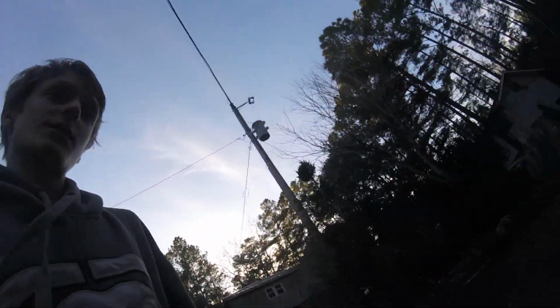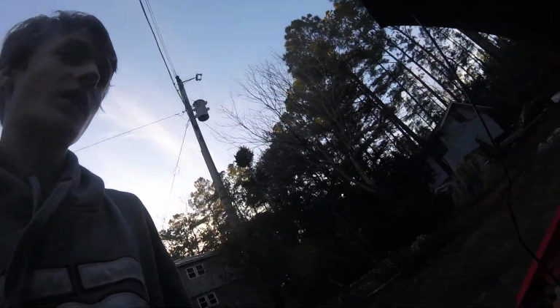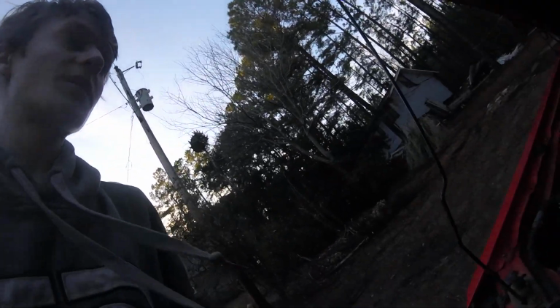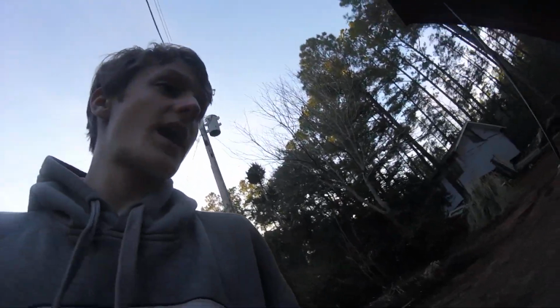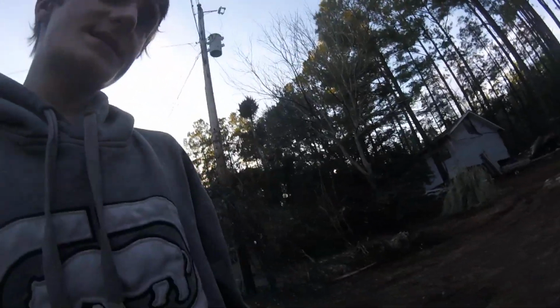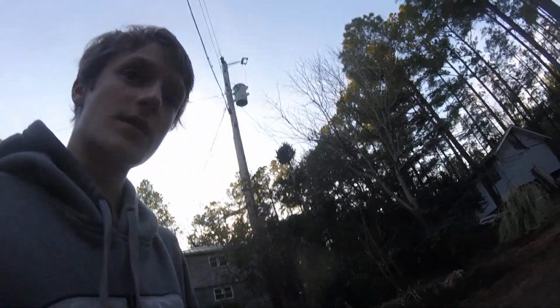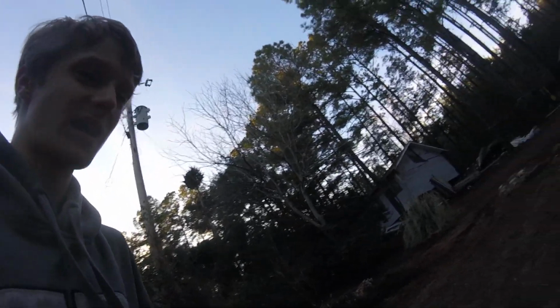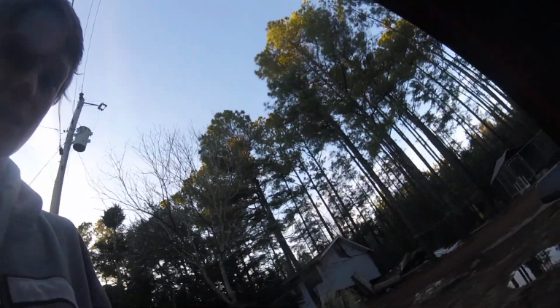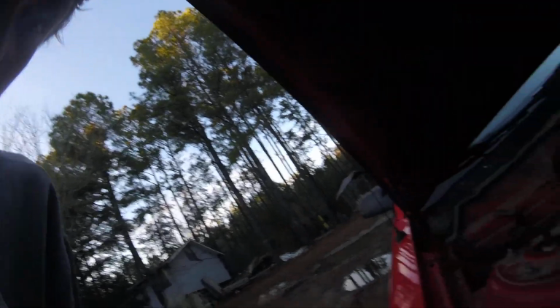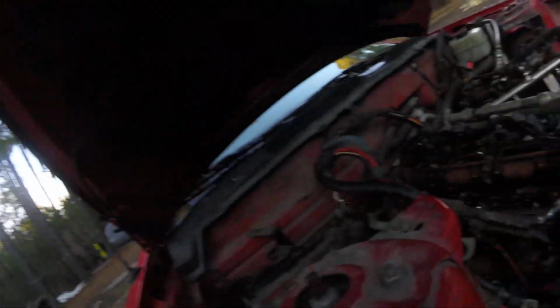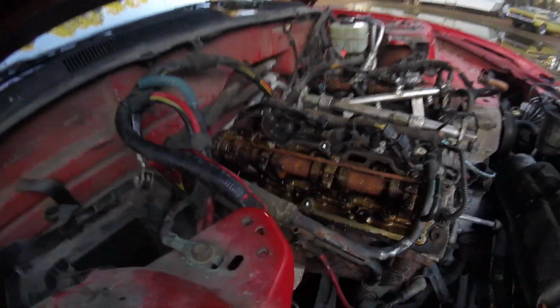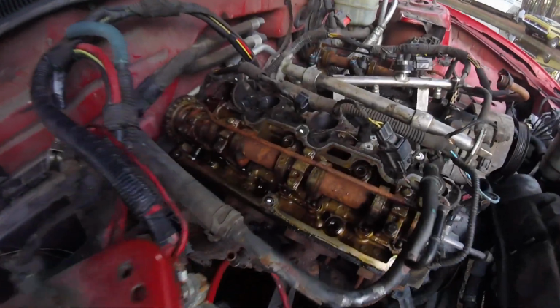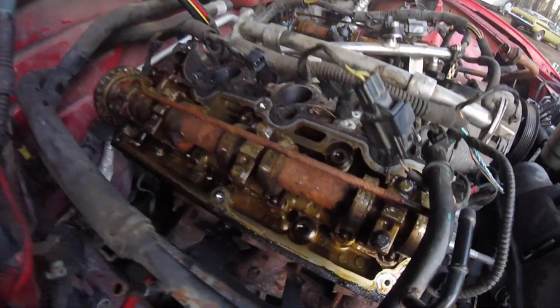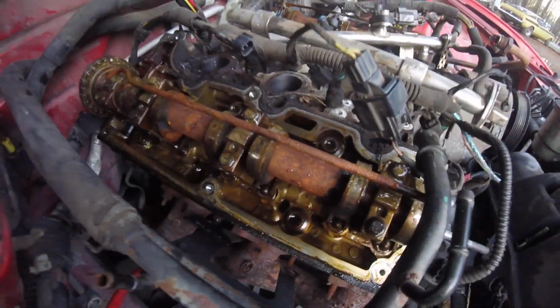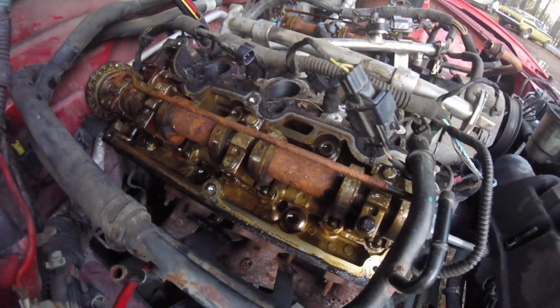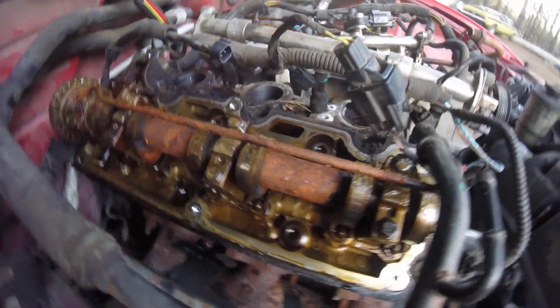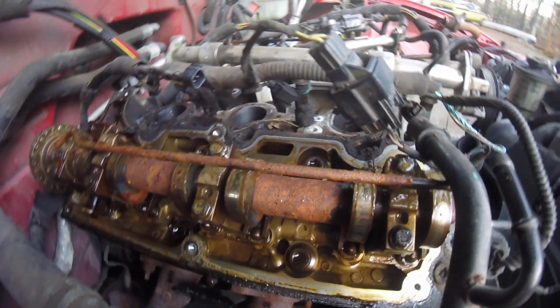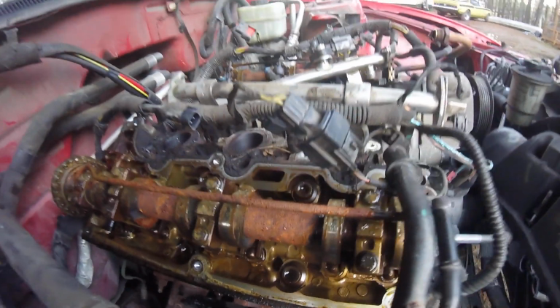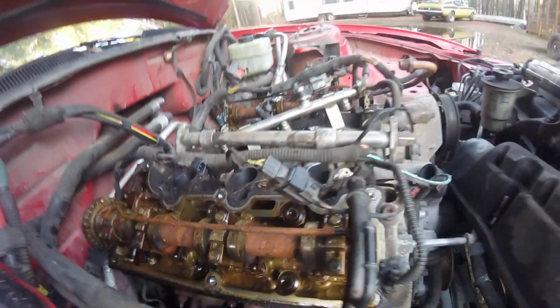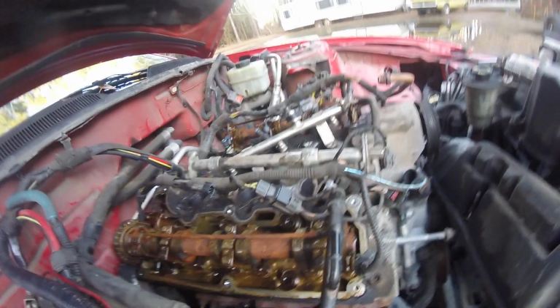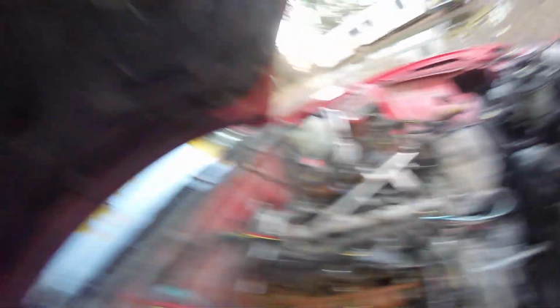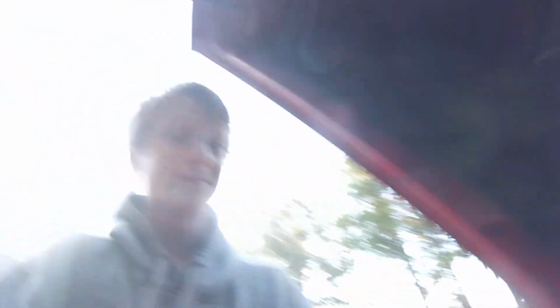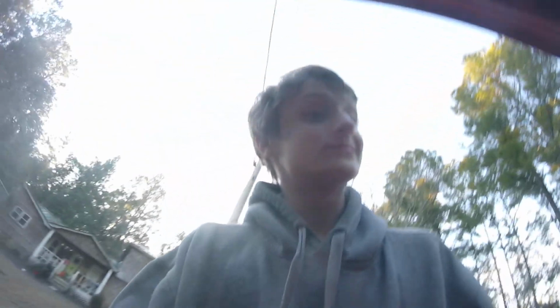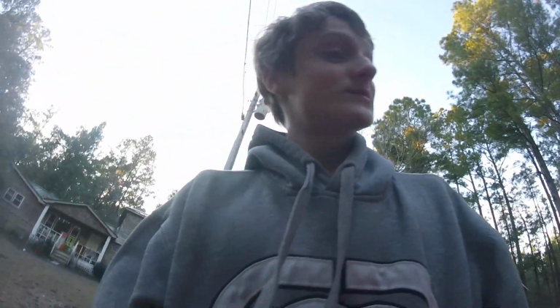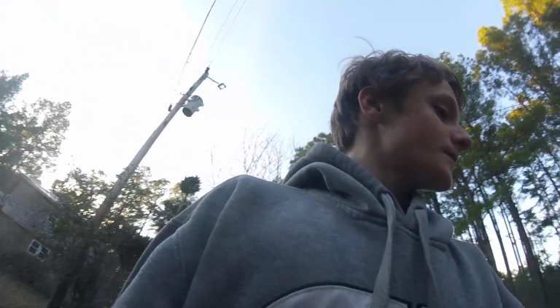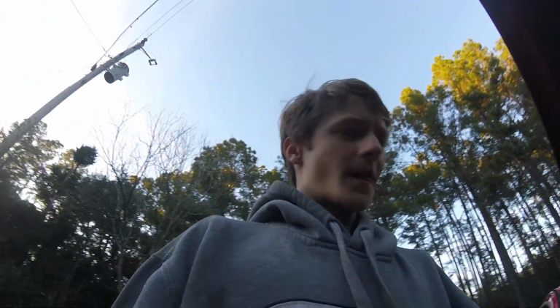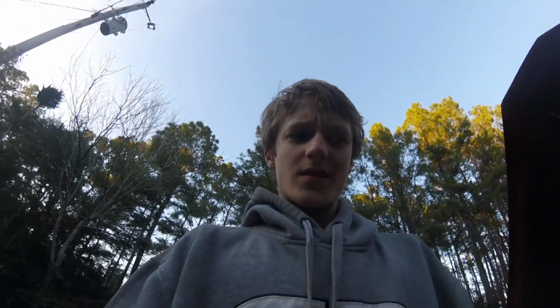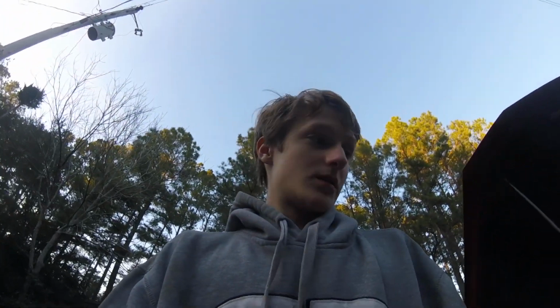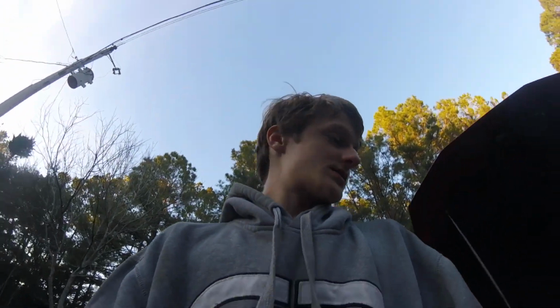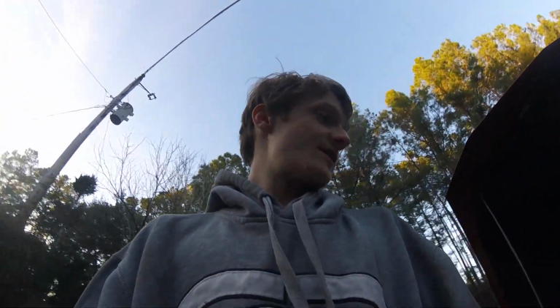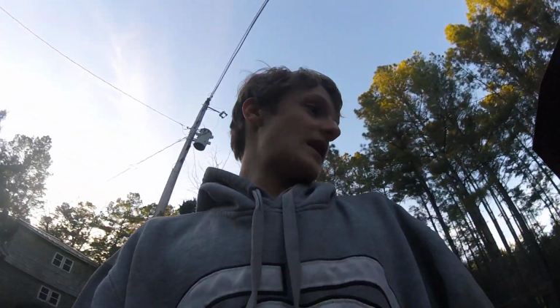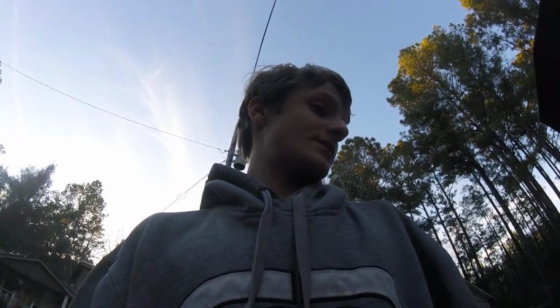We got the valve covers off here — just the inside, not the heads. Not that great, I know. Look at that rust — I don't know why that's there. Looks kind of iffy if you ask me.